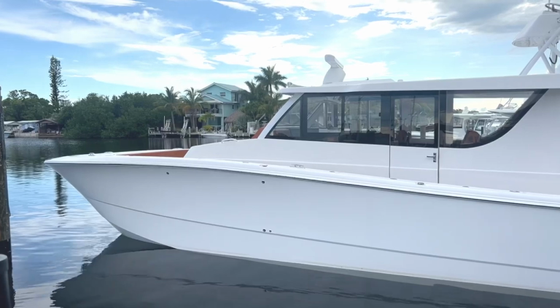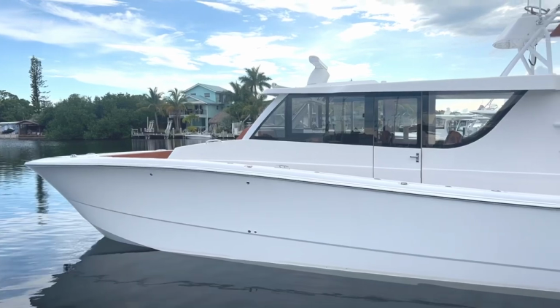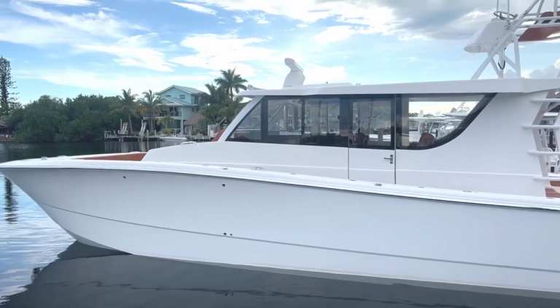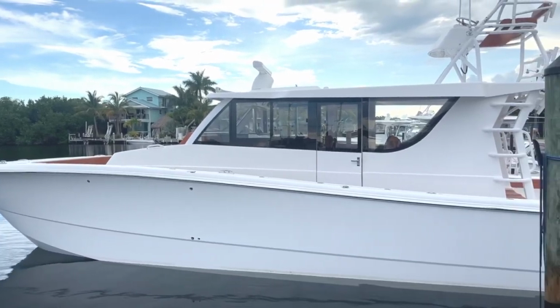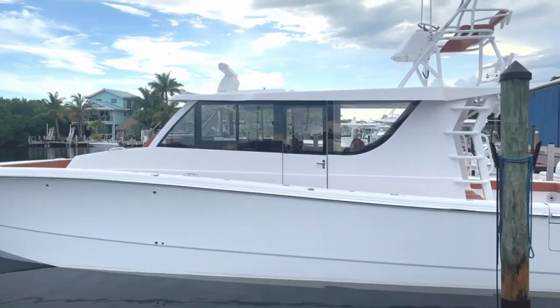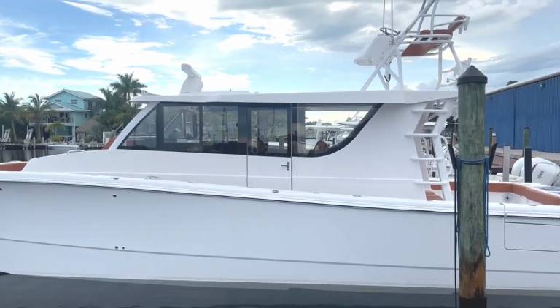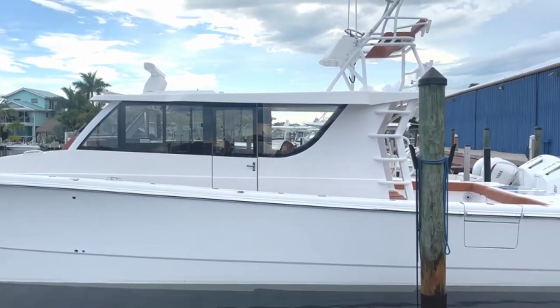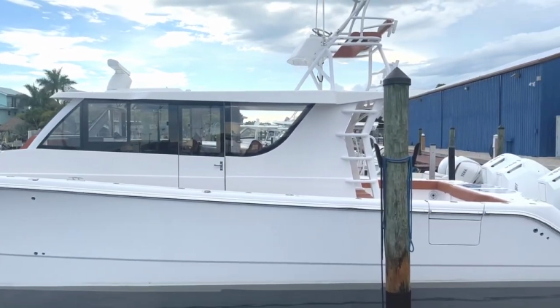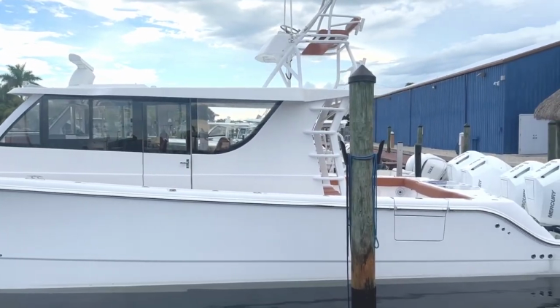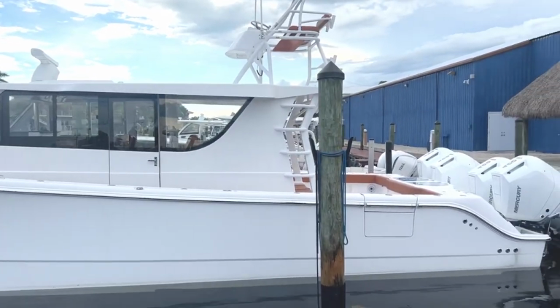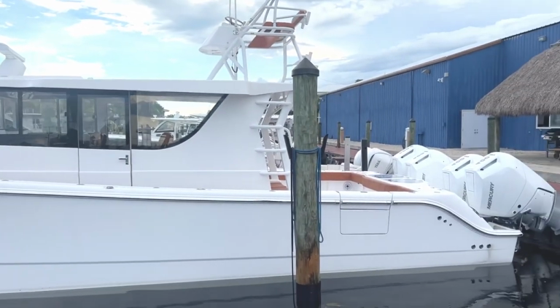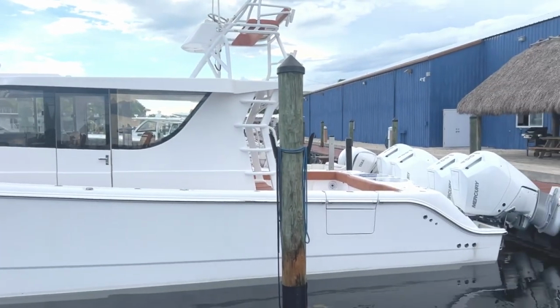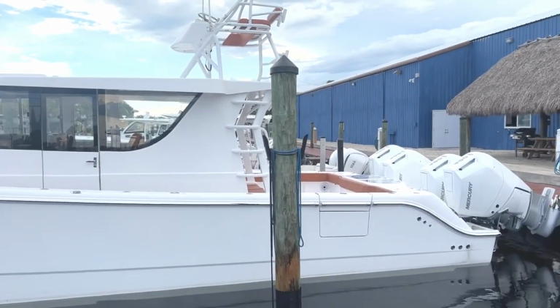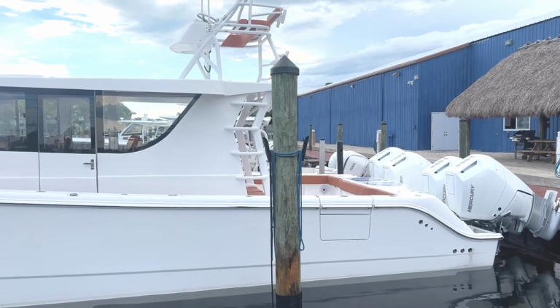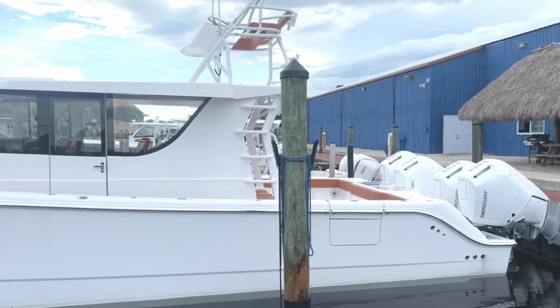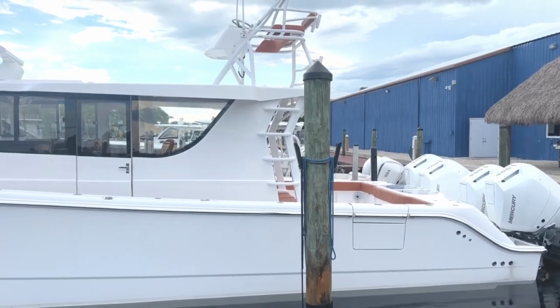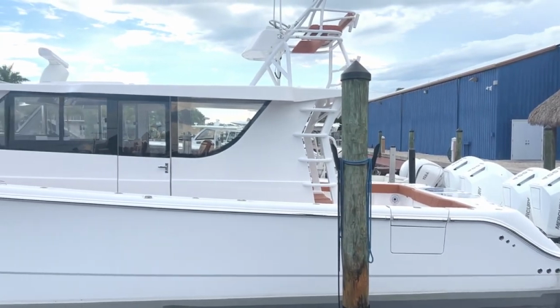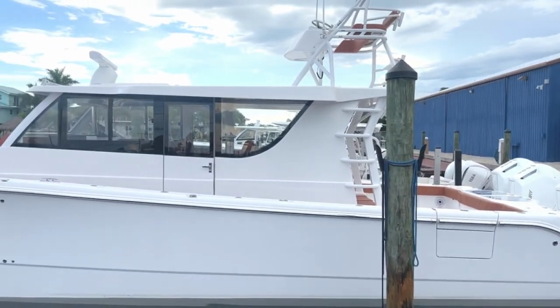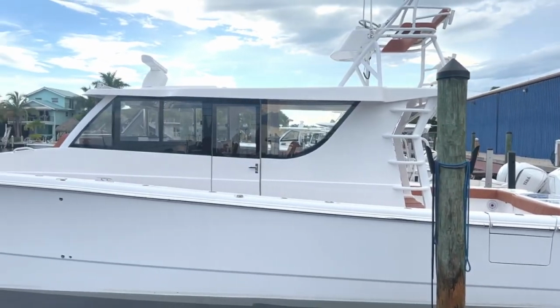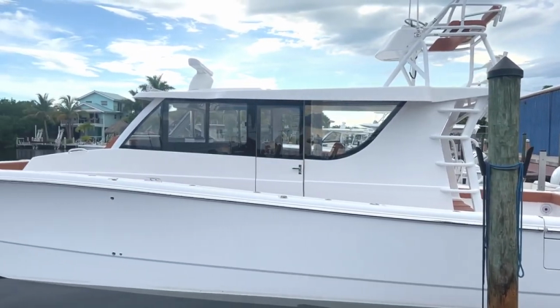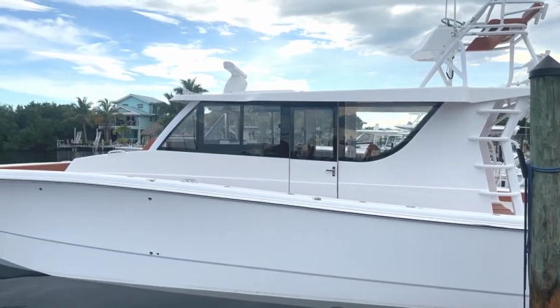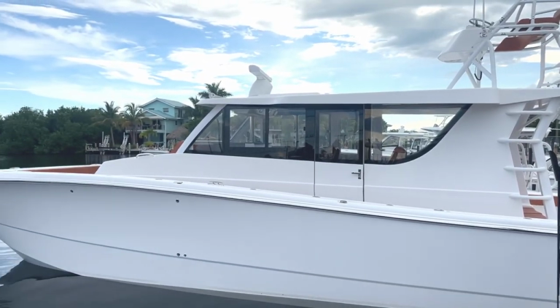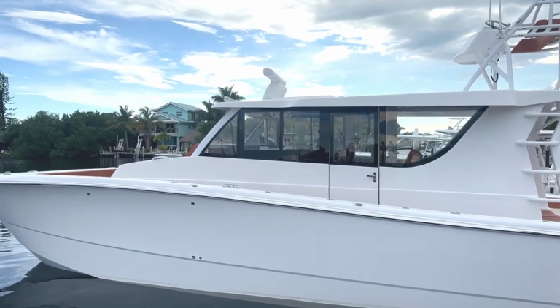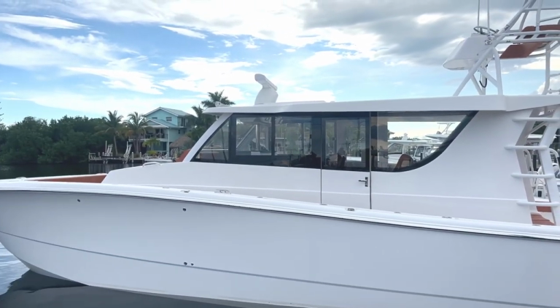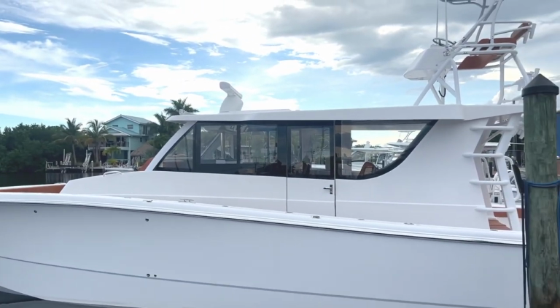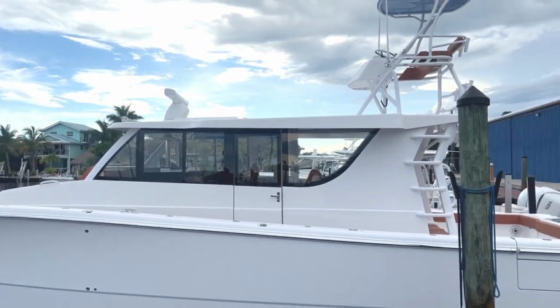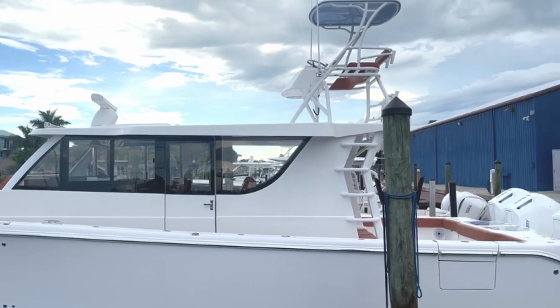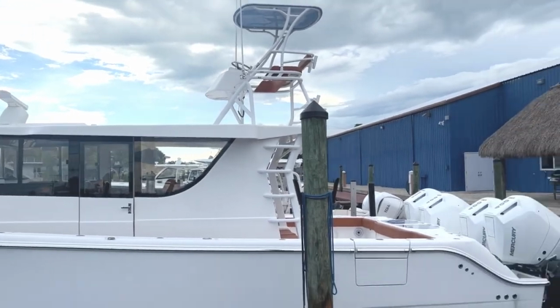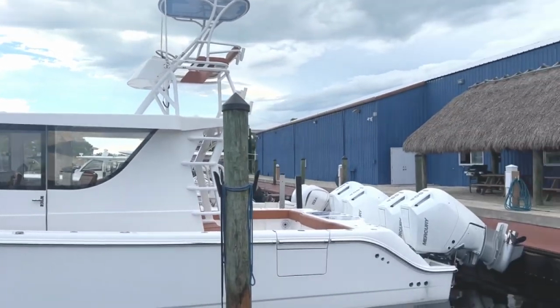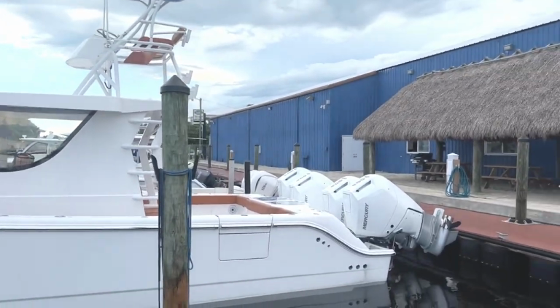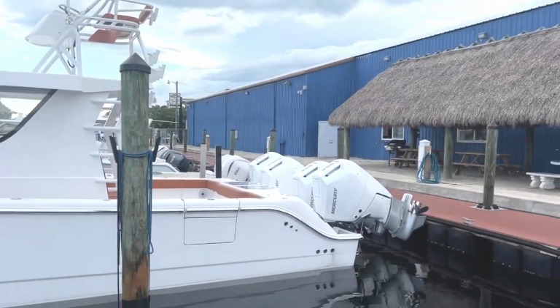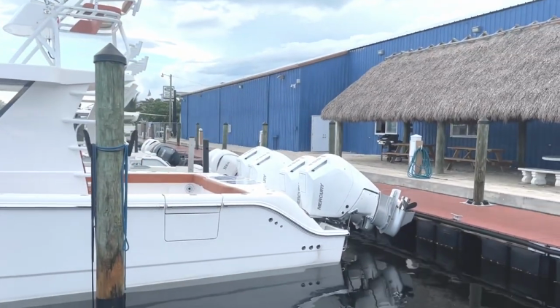Hey, what's up everybody? It's Mo with Plantation Boat Mart. Today we're going to go ahead and walk you through the newest 2024 Invincible 46 Pilot House with the tower and the brand new 400 V10s.